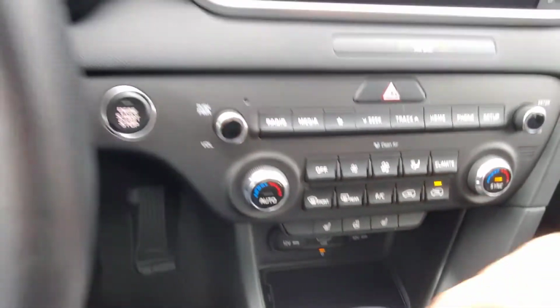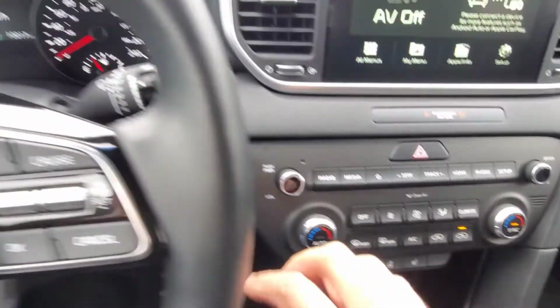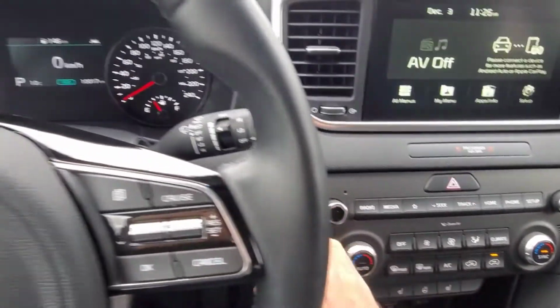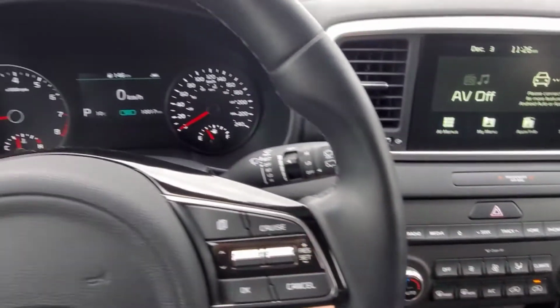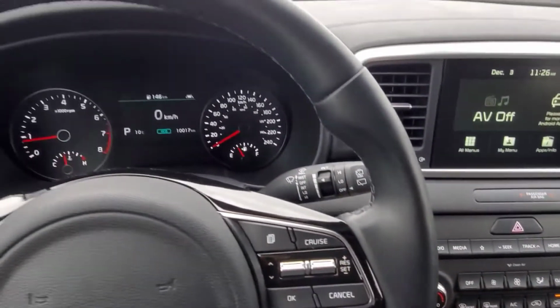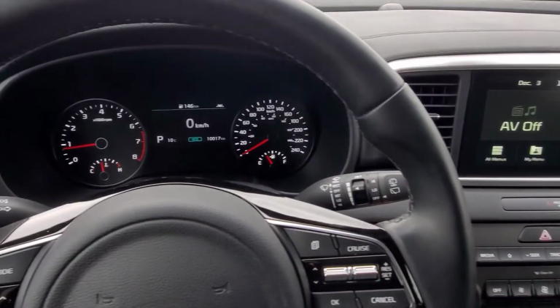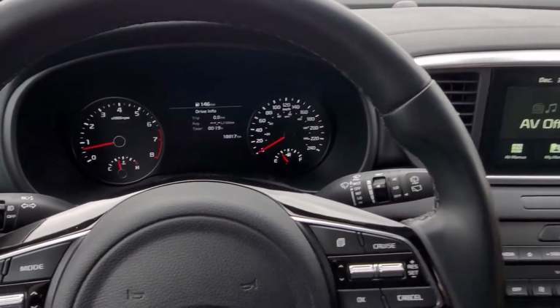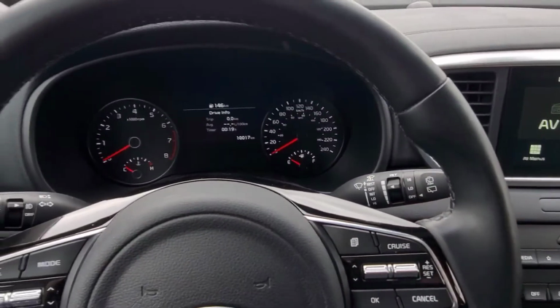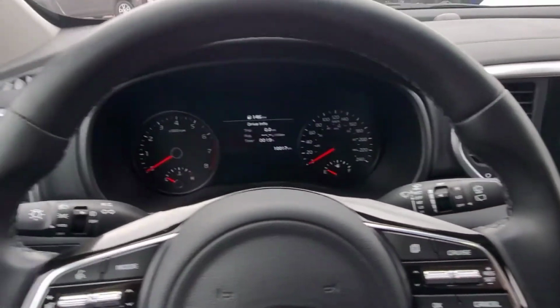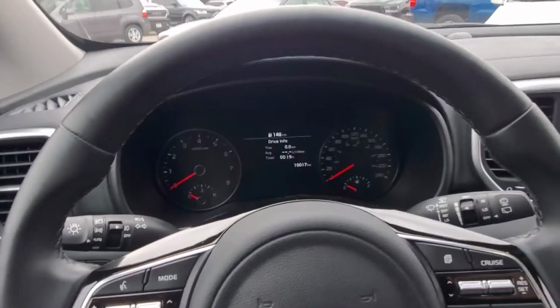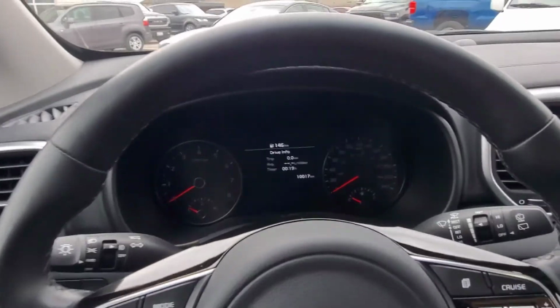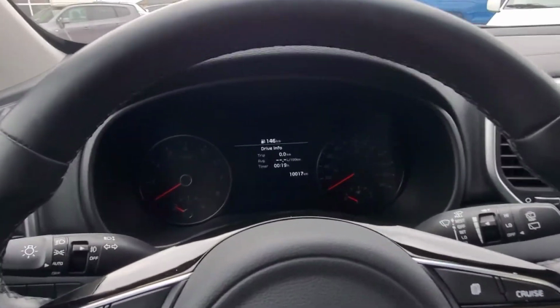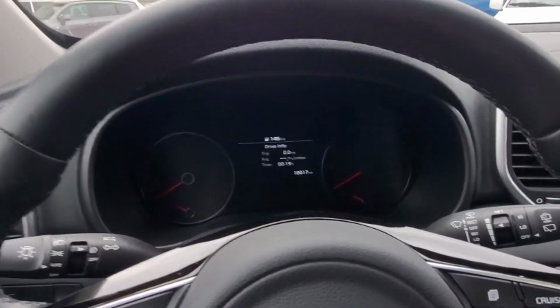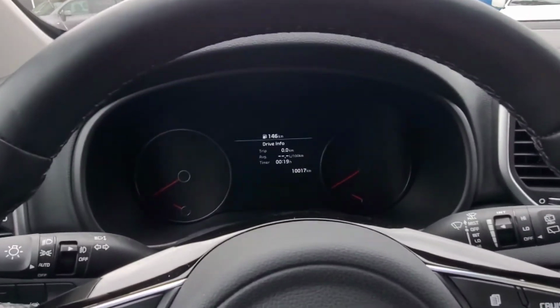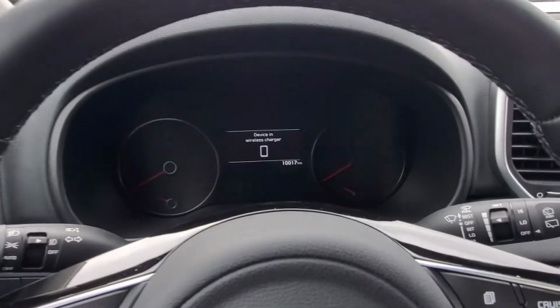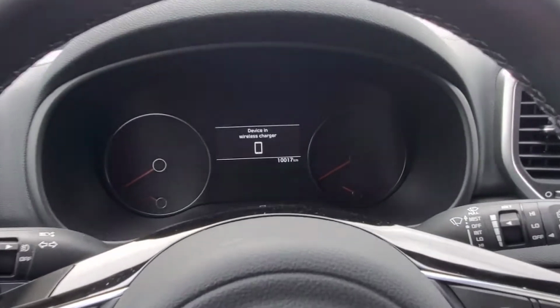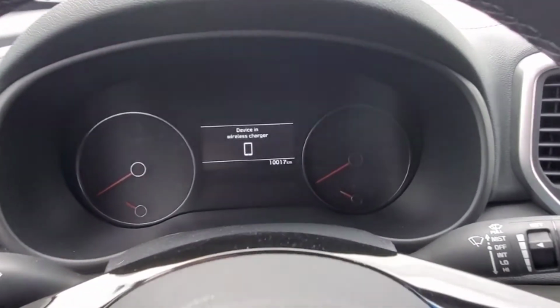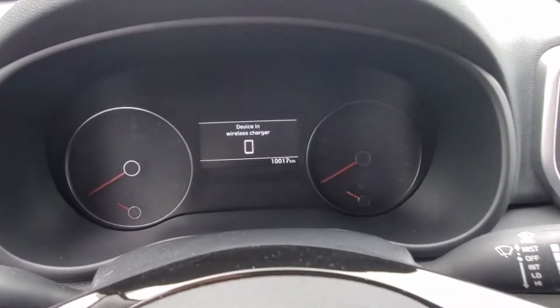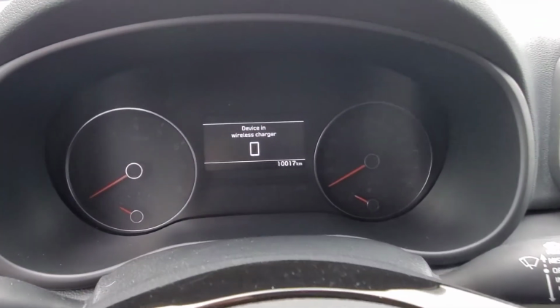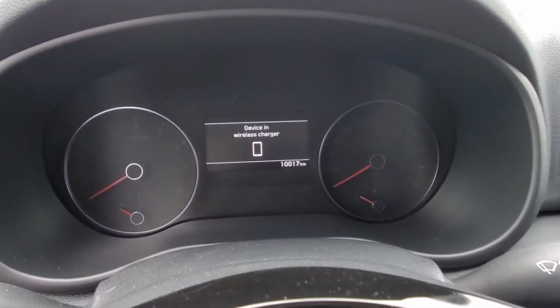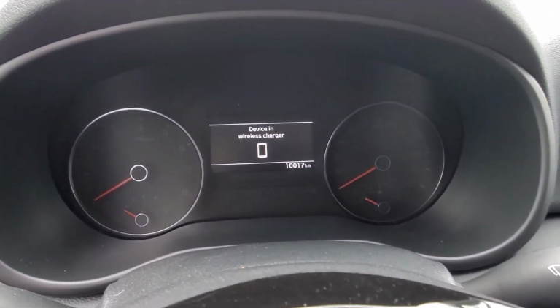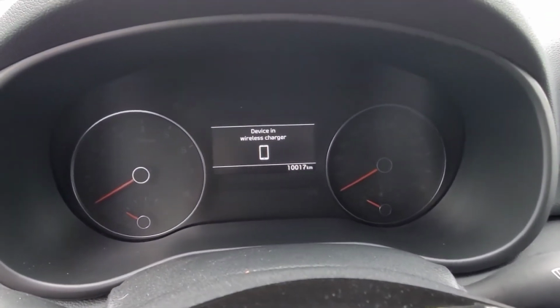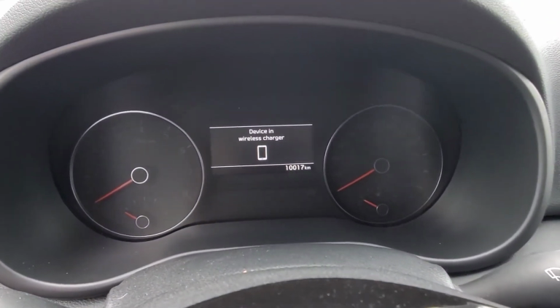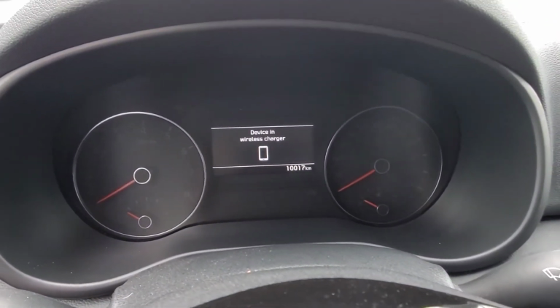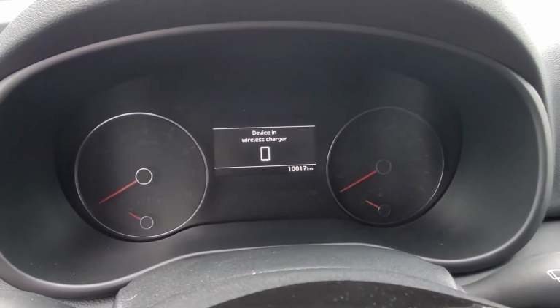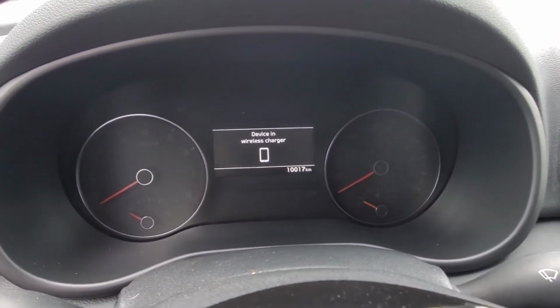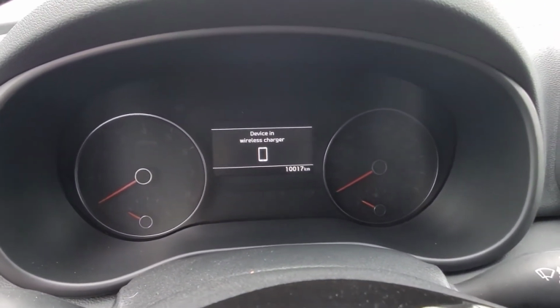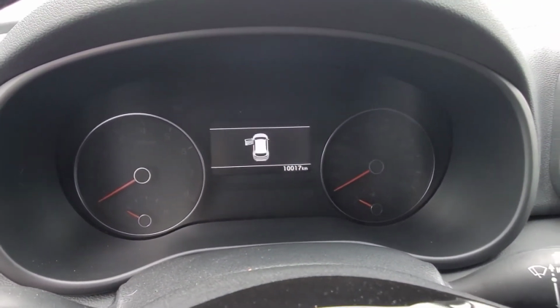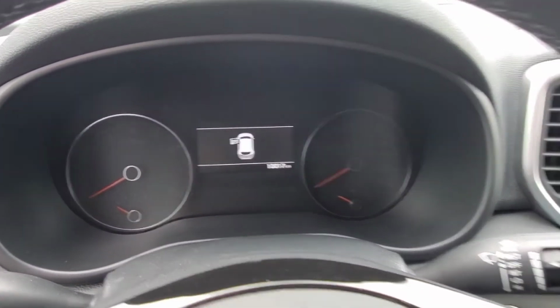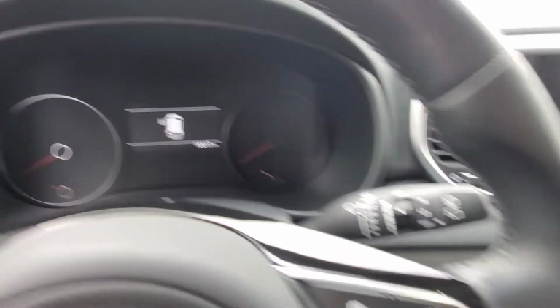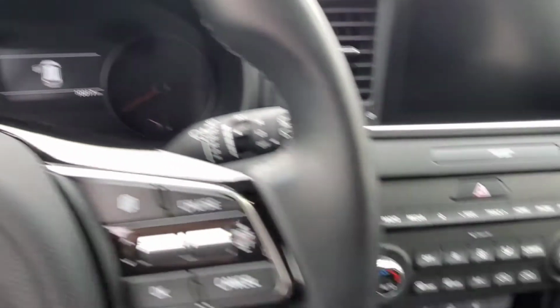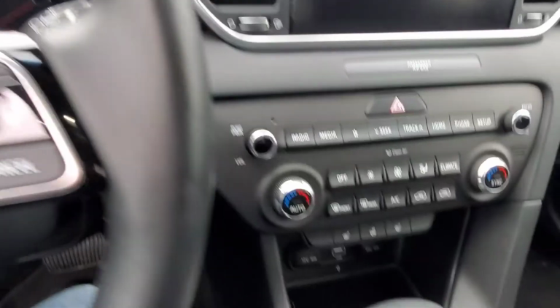Also, if you were to turn the vehicle off and open your door, it's going to ping on the instrument panel just to remind you that your phone is still in the wireless charging pad.